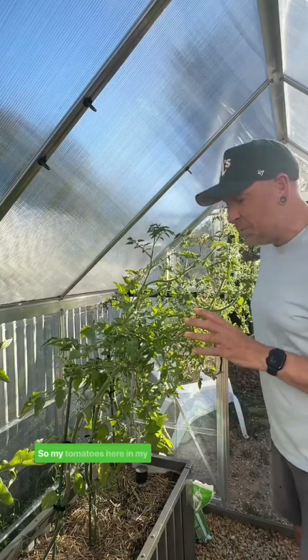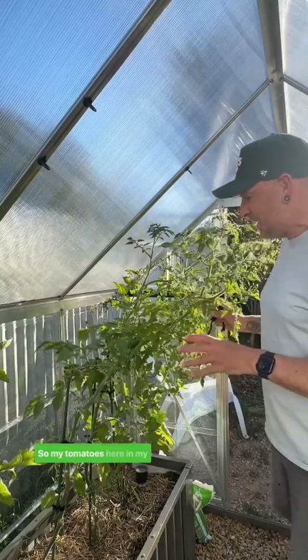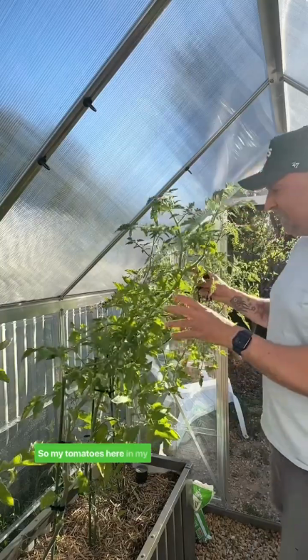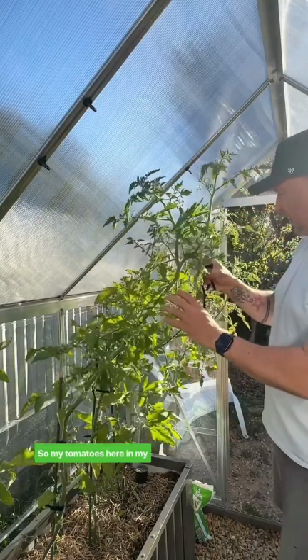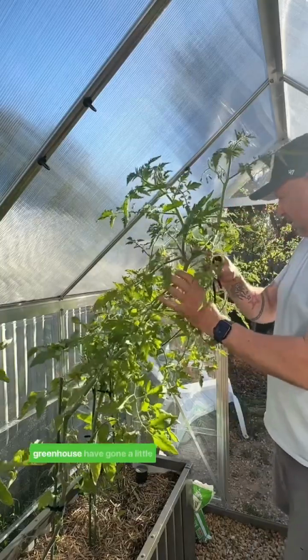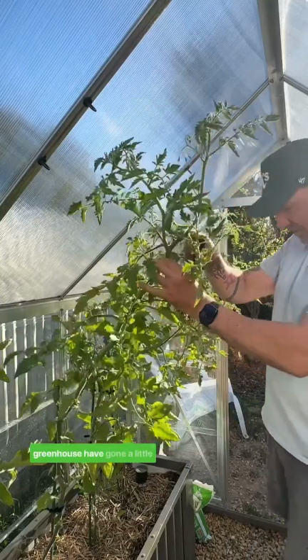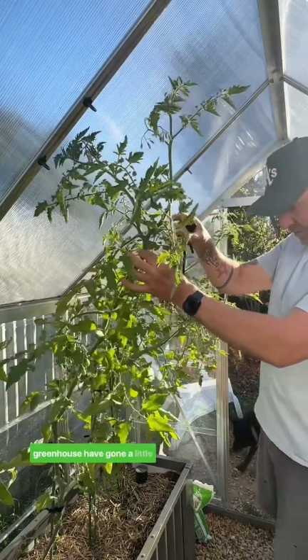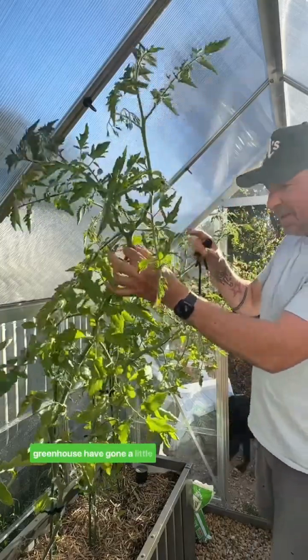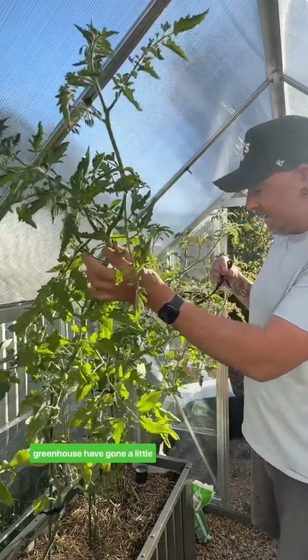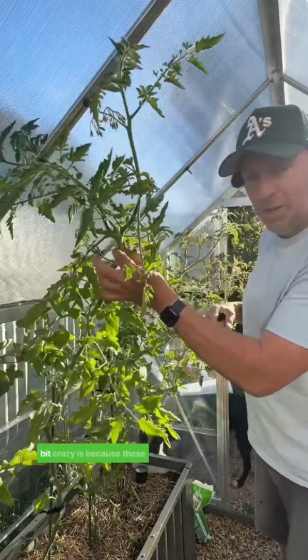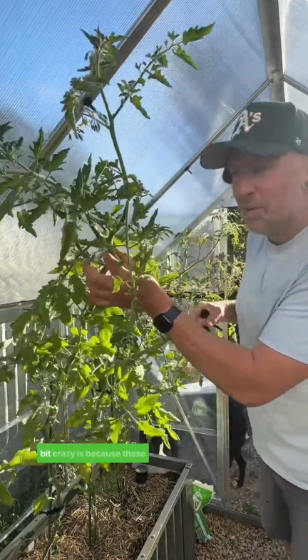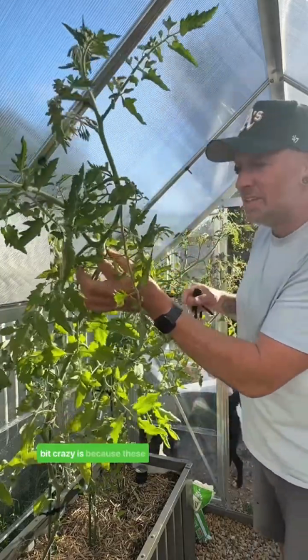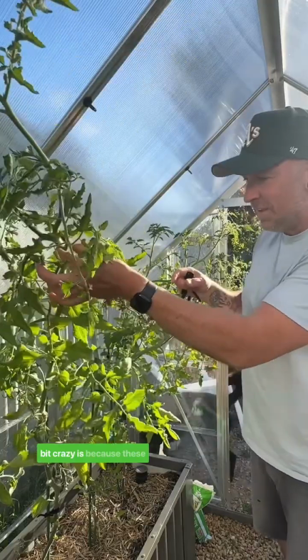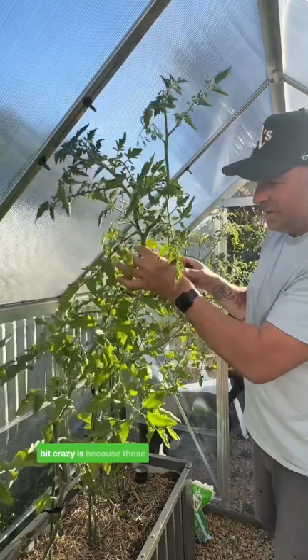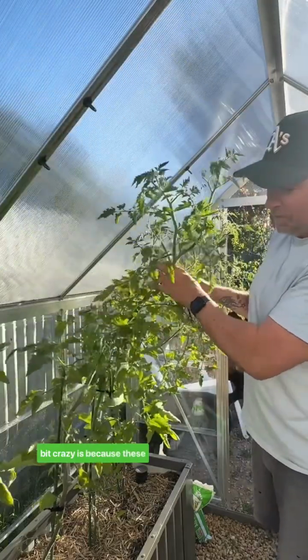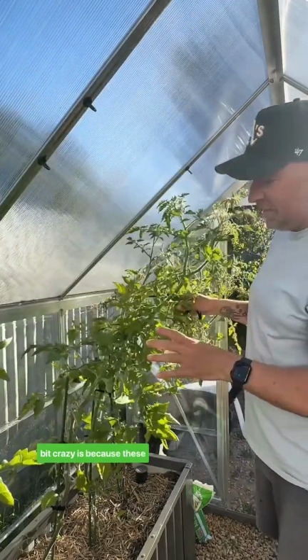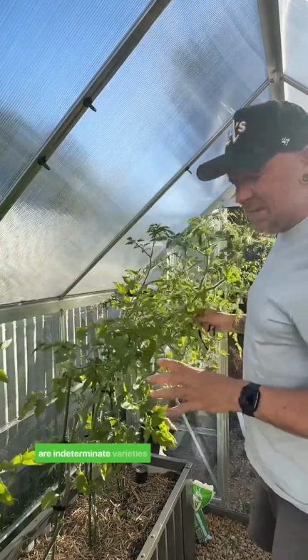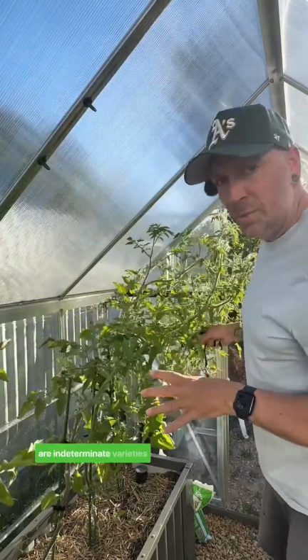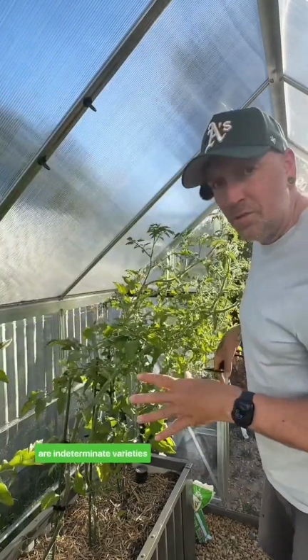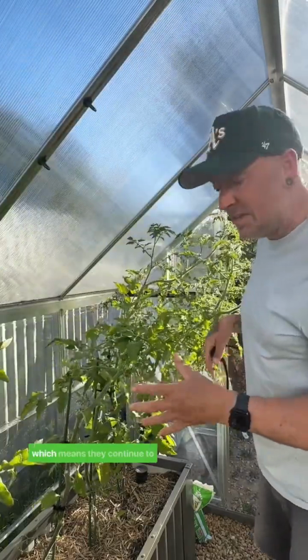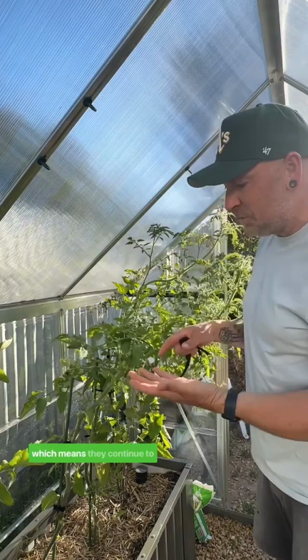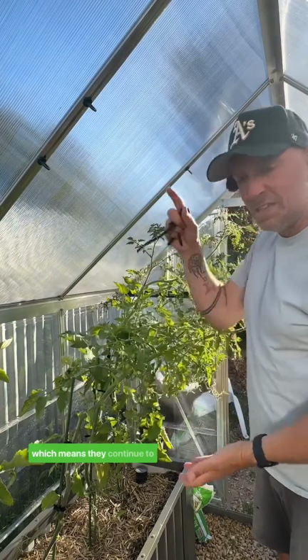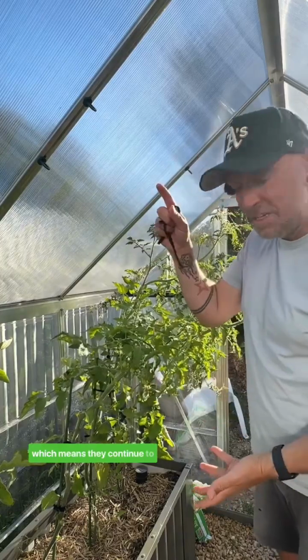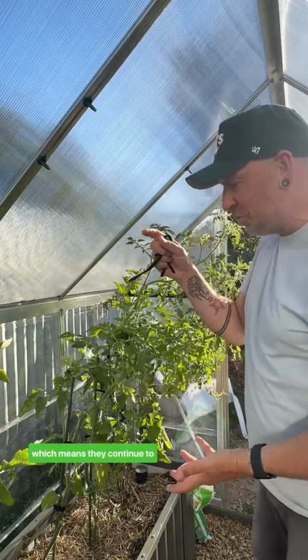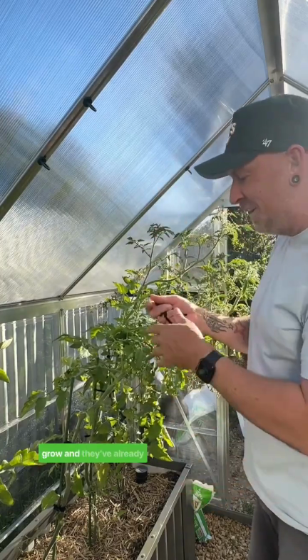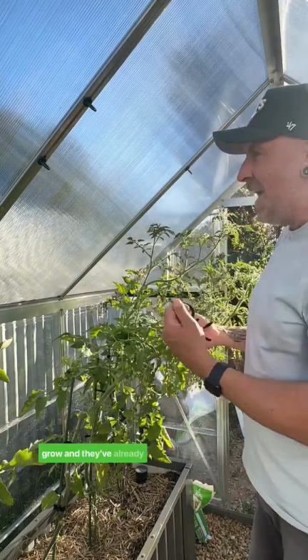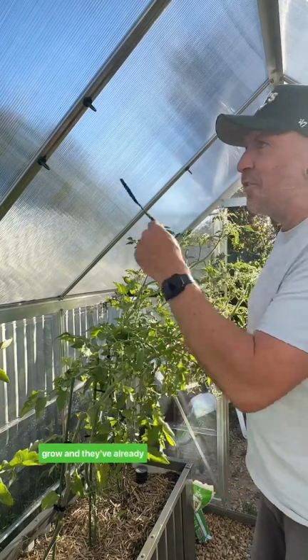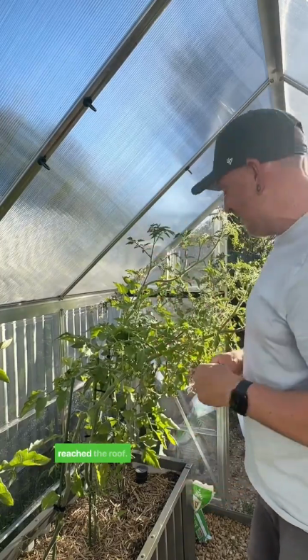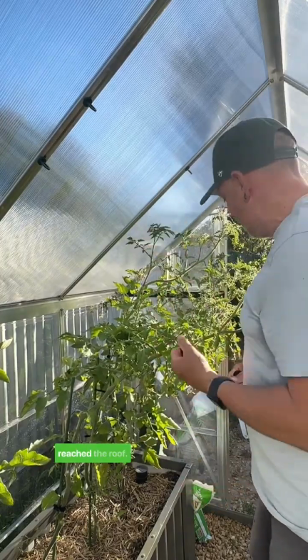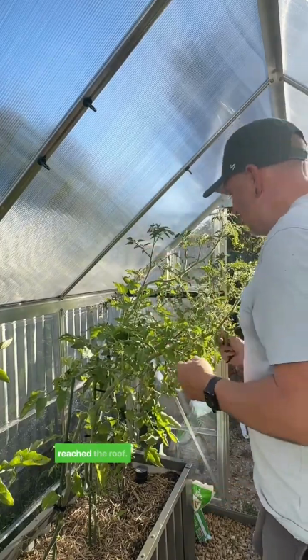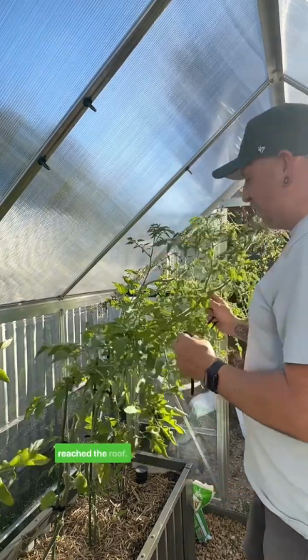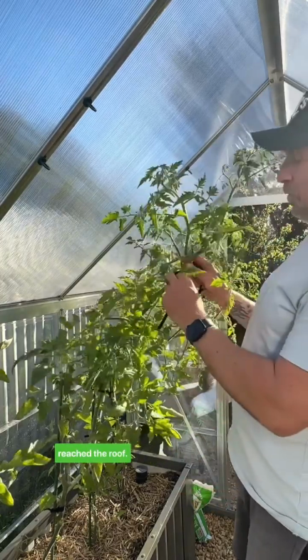My tomatoes here in my greenhouse have gone a little bit crazy. It's because these are indeterminate varieties, which means they continue to grow and they've already reached the roof.